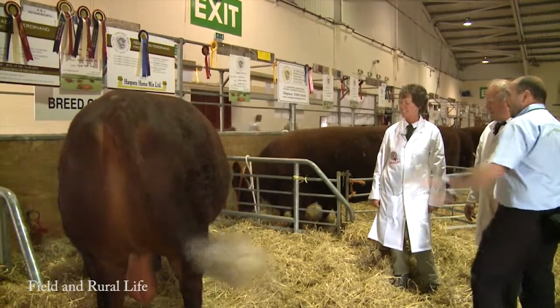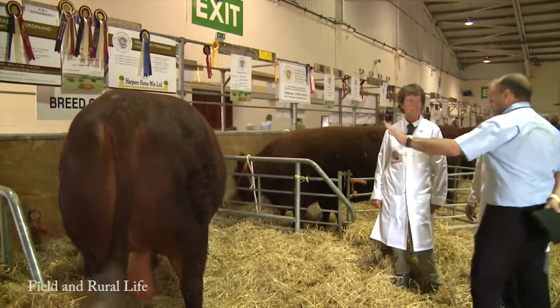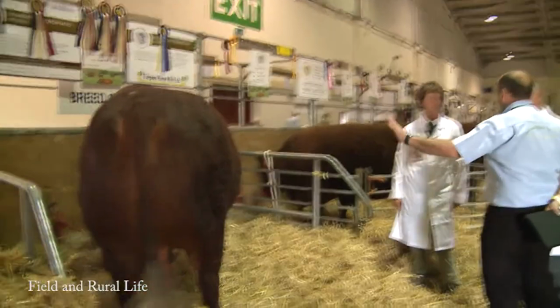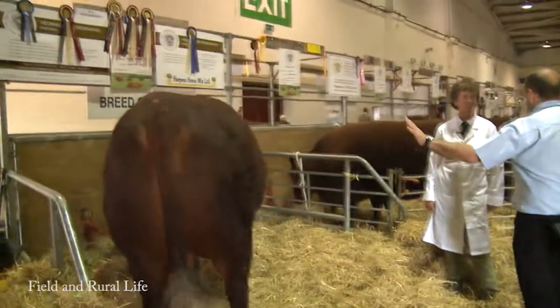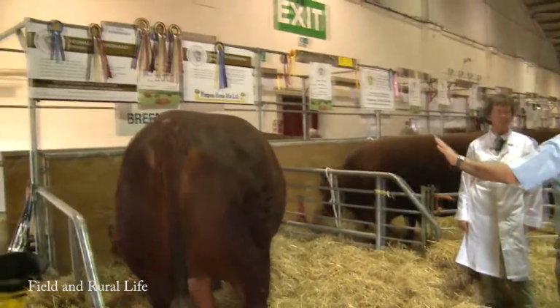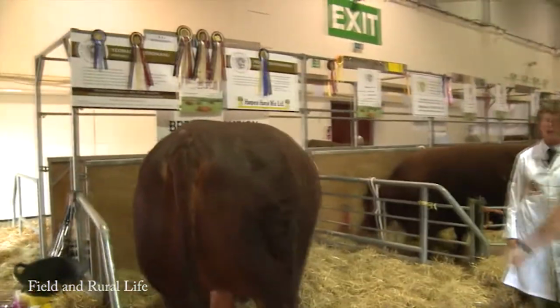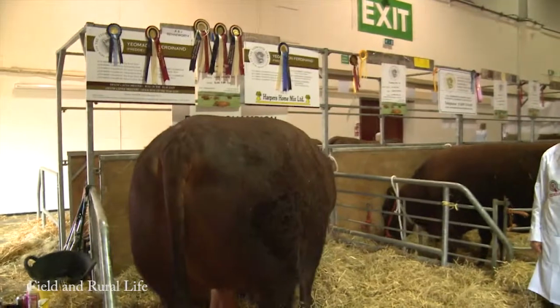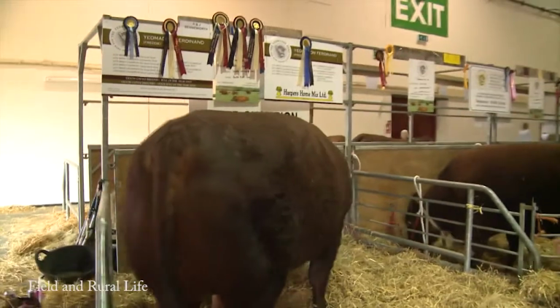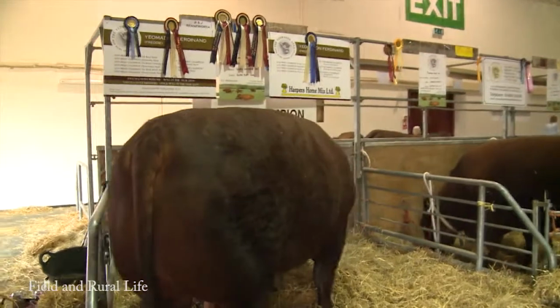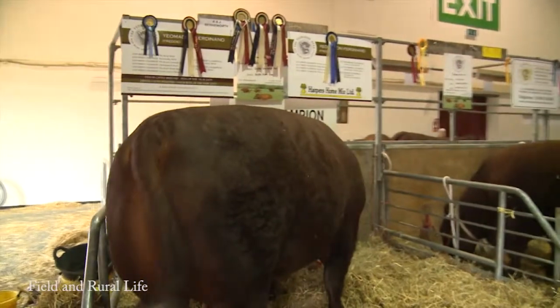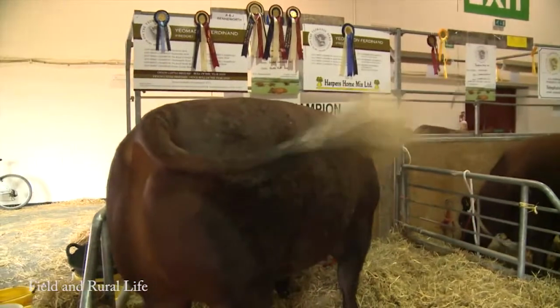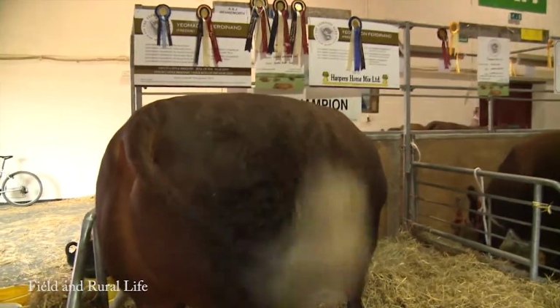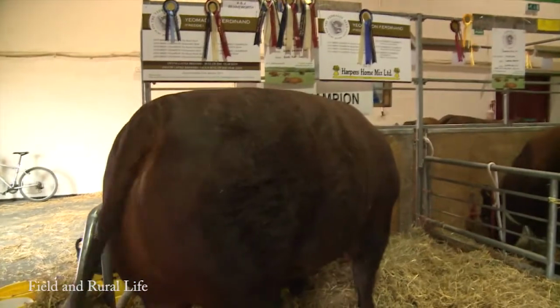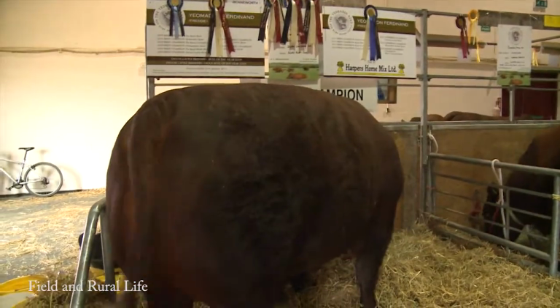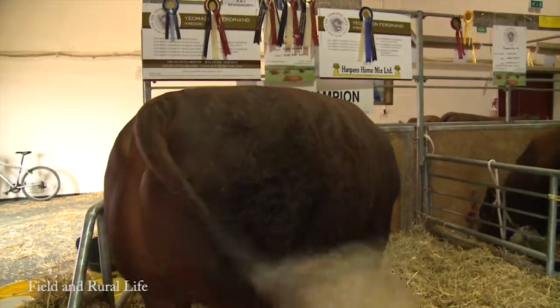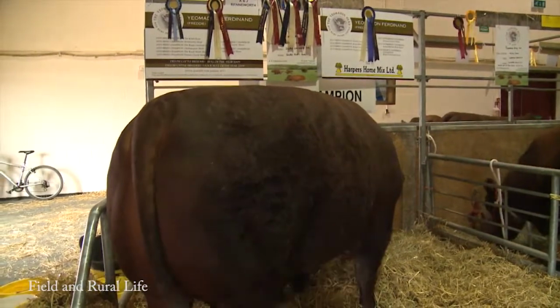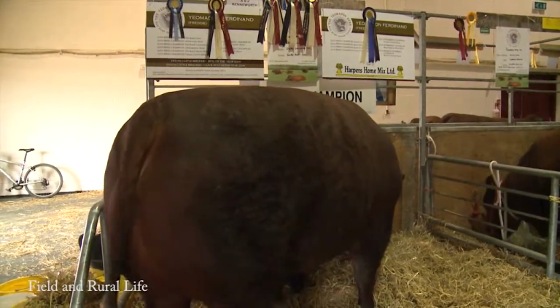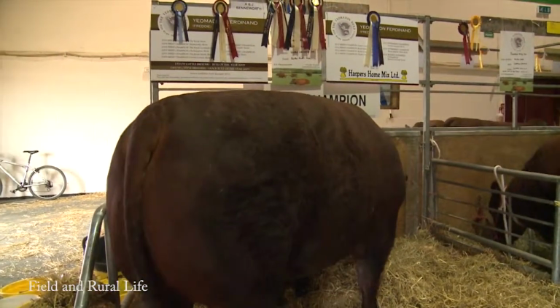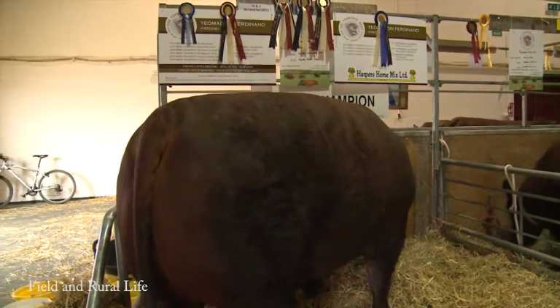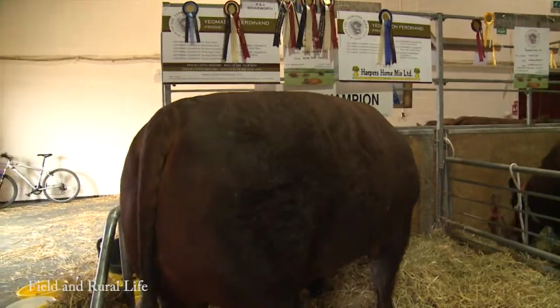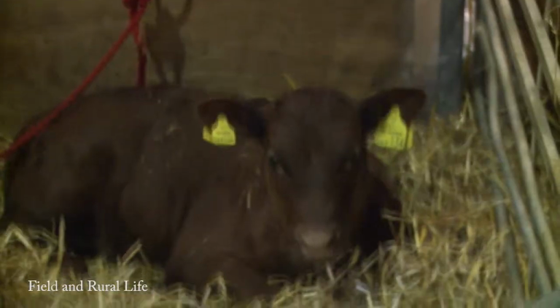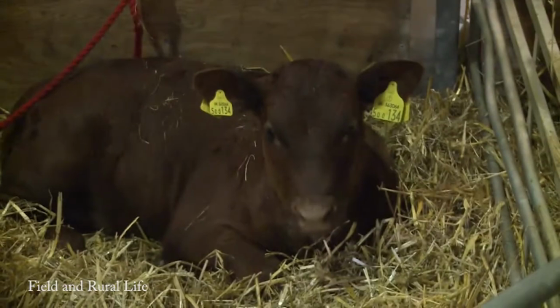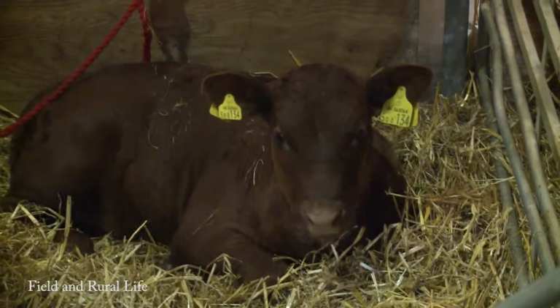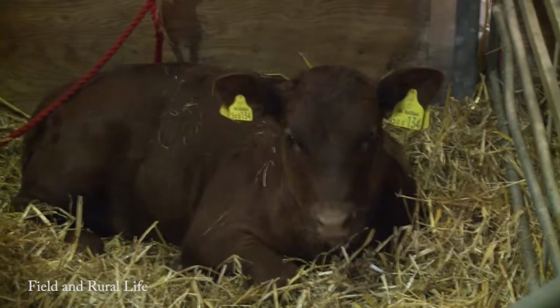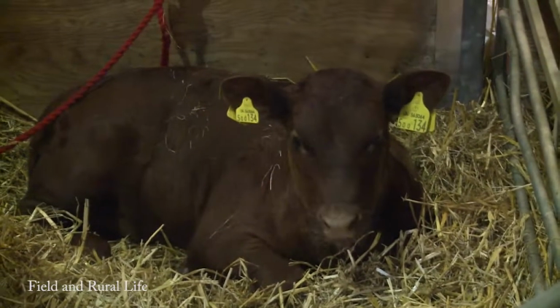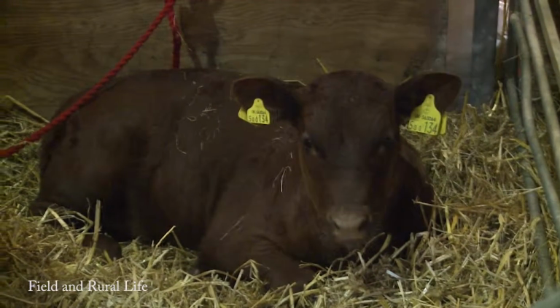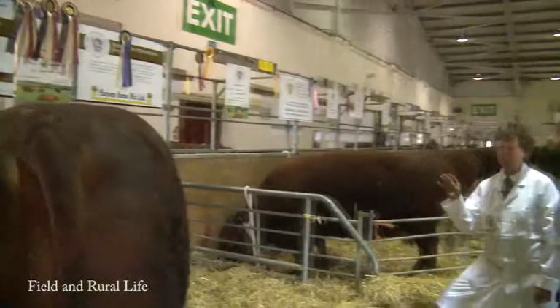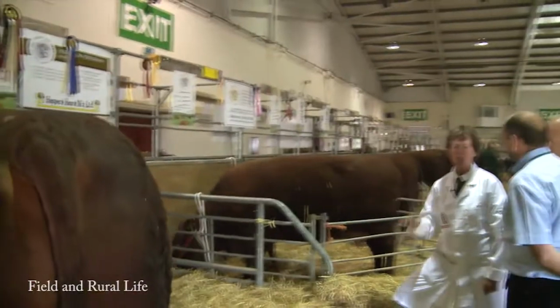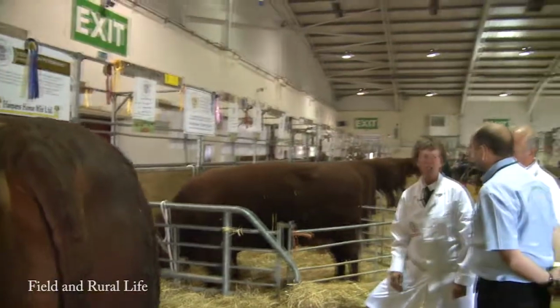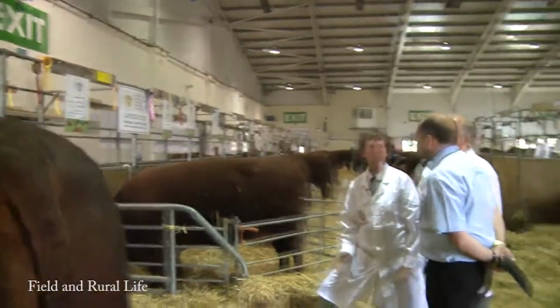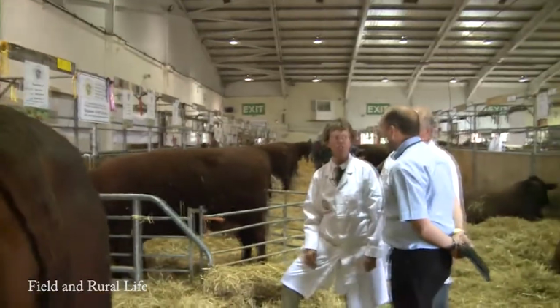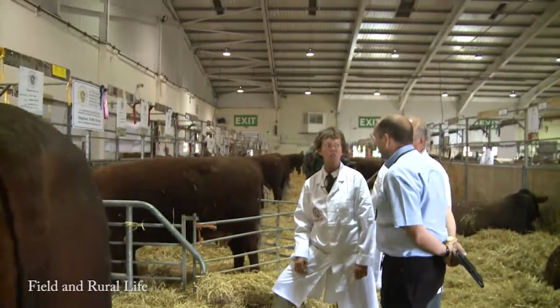Have you been using him for breeding stock? Oh, absolutely. In fact, everything here is his stock, except the cow, but her calf is. And they've done very well in the show ring as well. So it proves he's not just a good show bull, he's a very good stock bull.